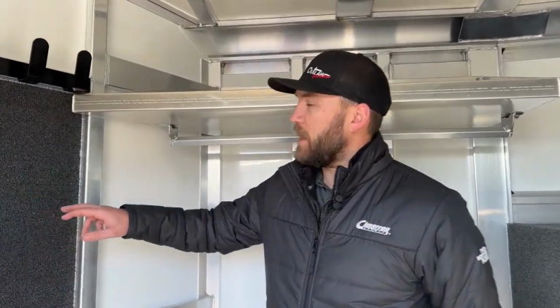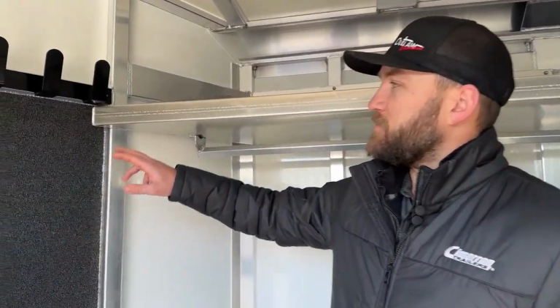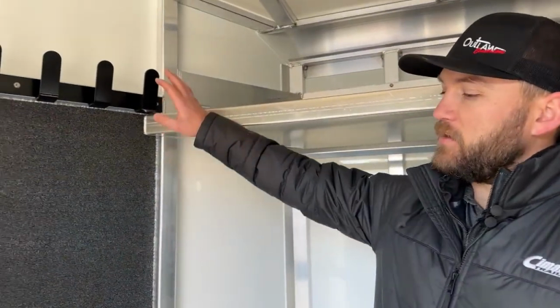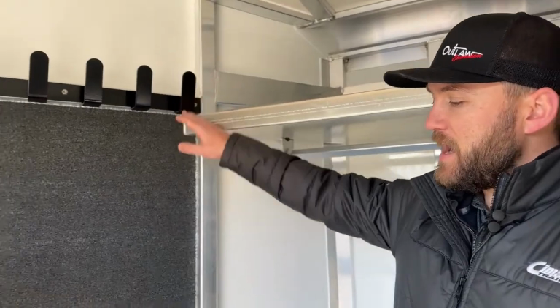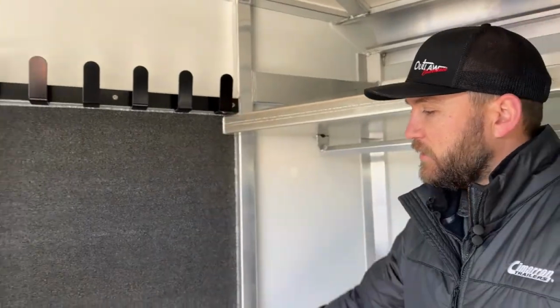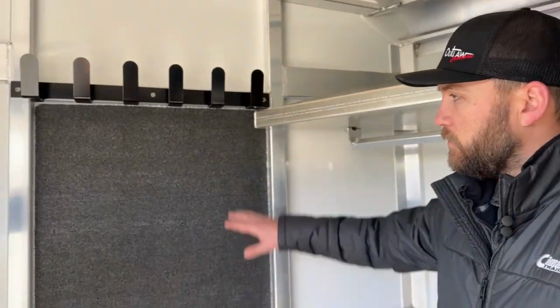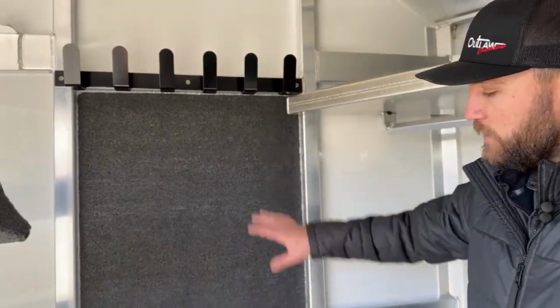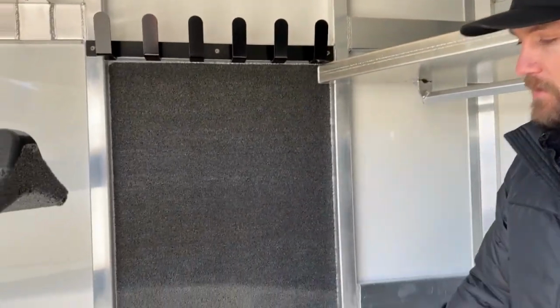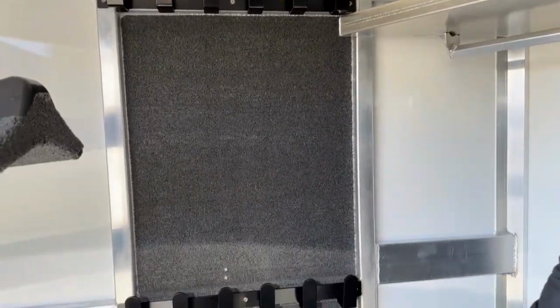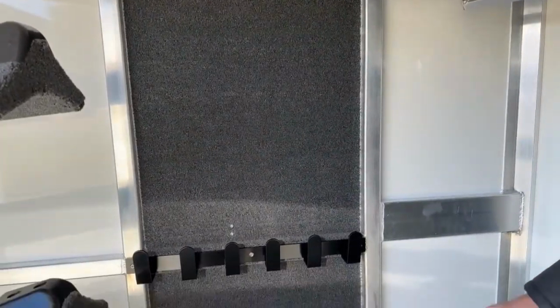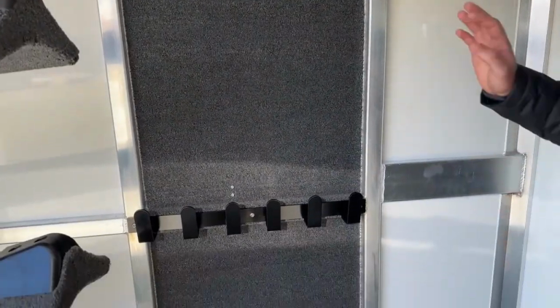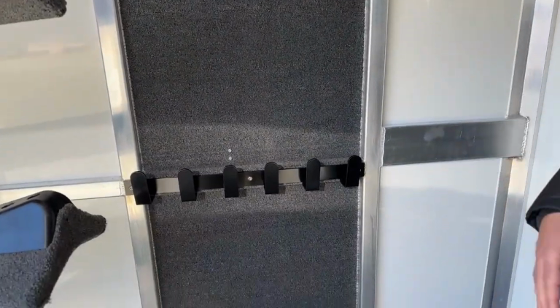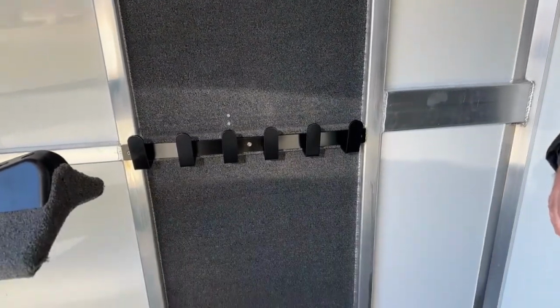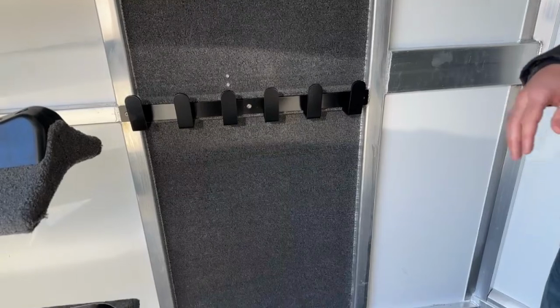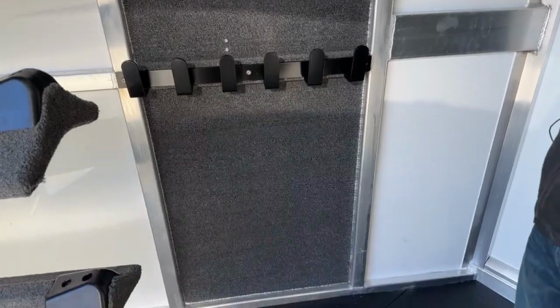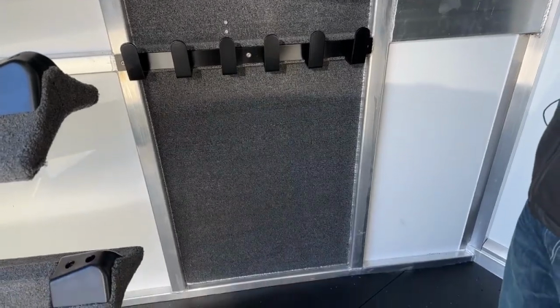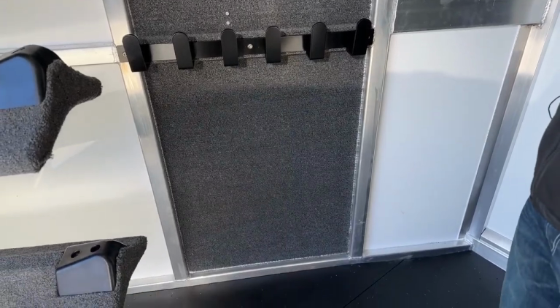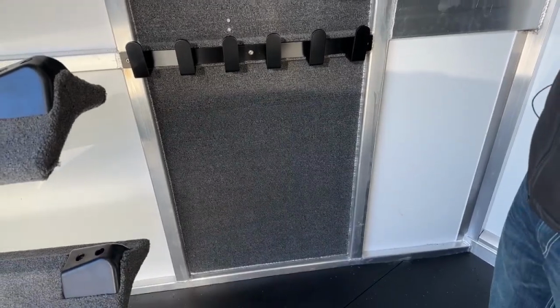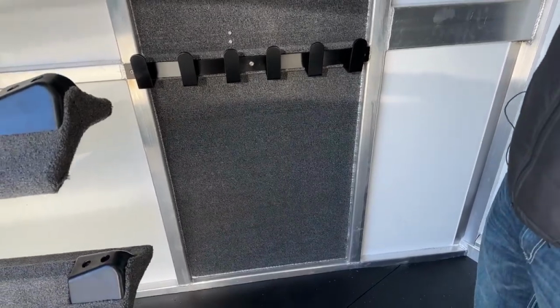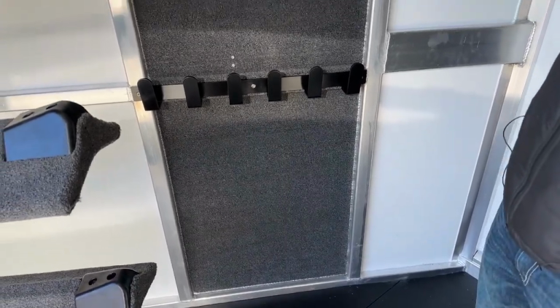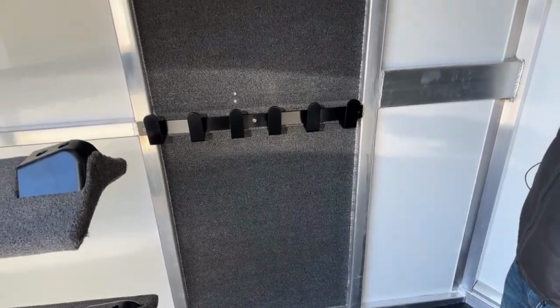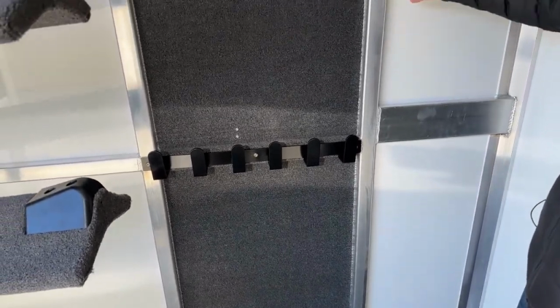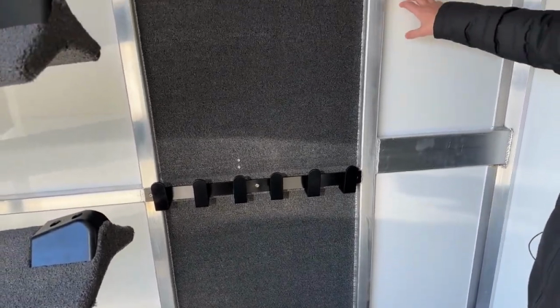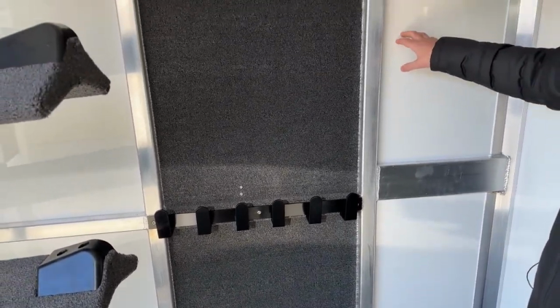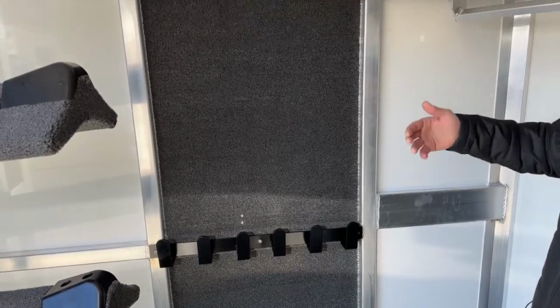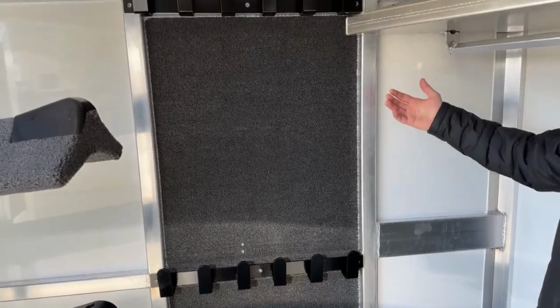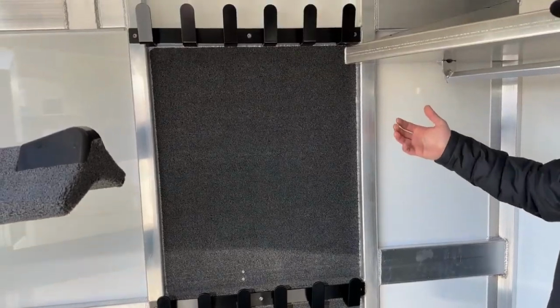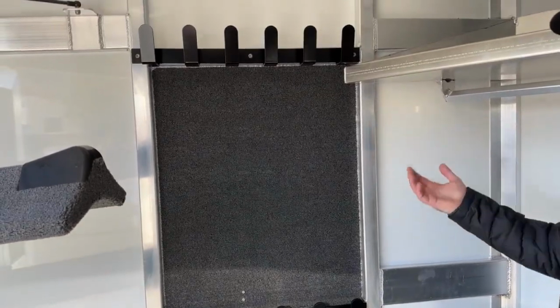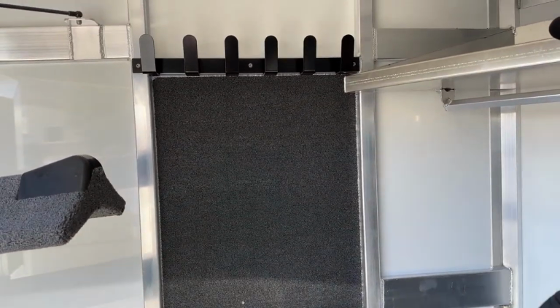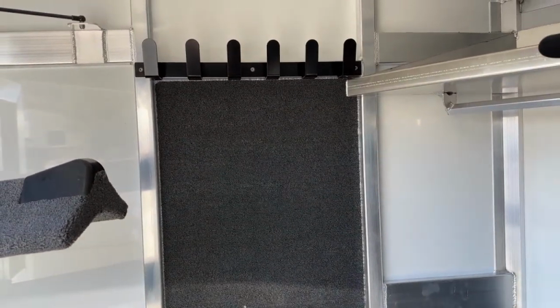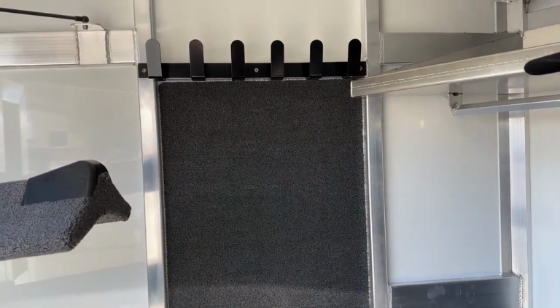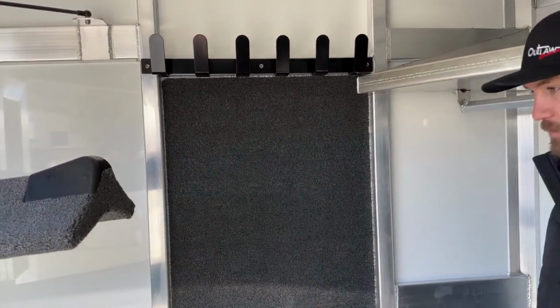Behind me we have a set of bridle hooks, high and low, fully carpeted behind those bridle hooks. That carpeting is going to keep your bridles looking nicer and really help deaden the noise from those bridles rubbing and banging on the sheet metal between this and the horse compartment, so it's going to make your horse's haul a lot easier as well.